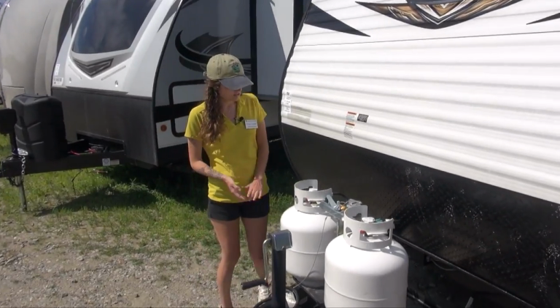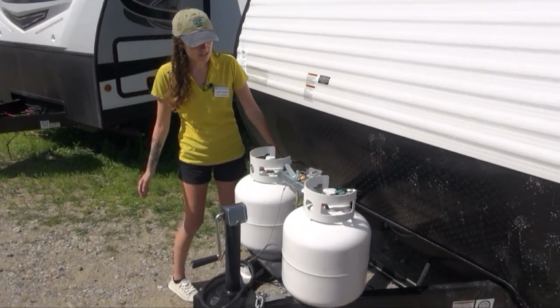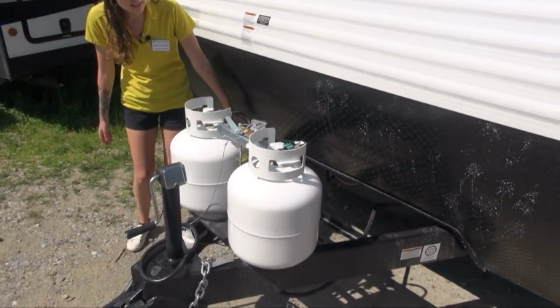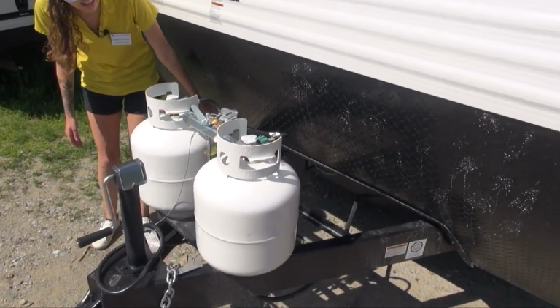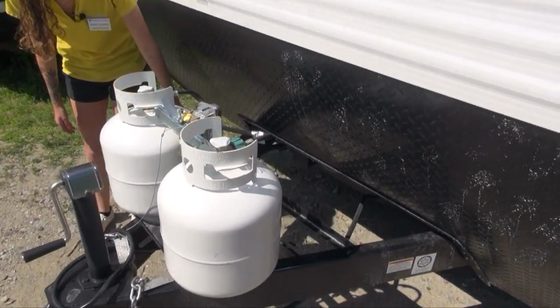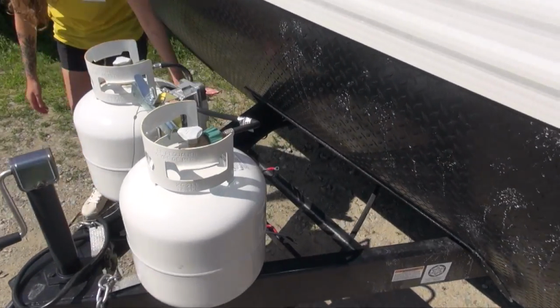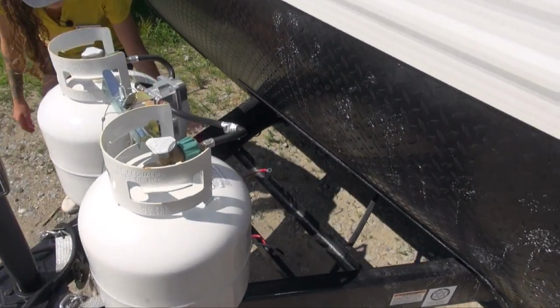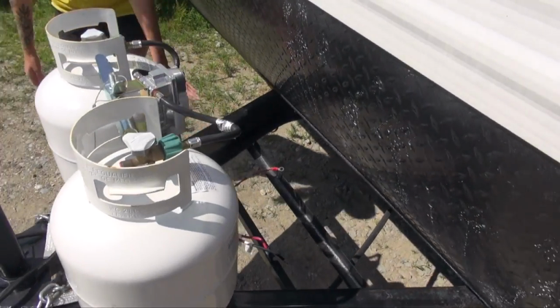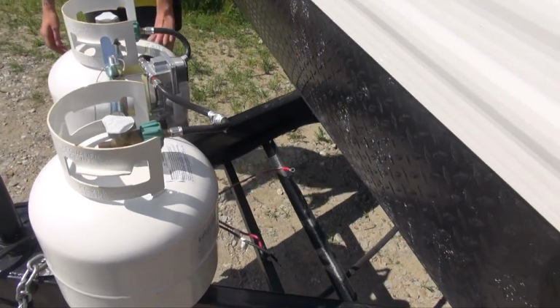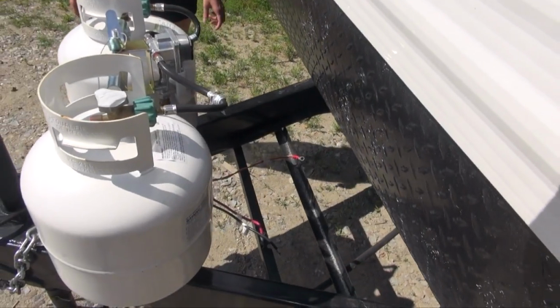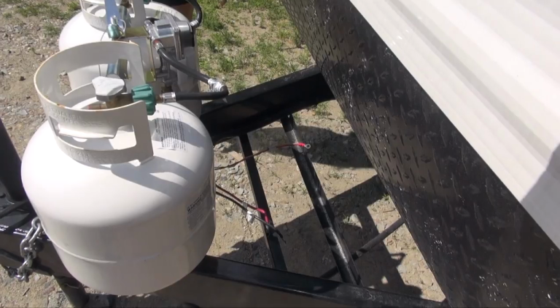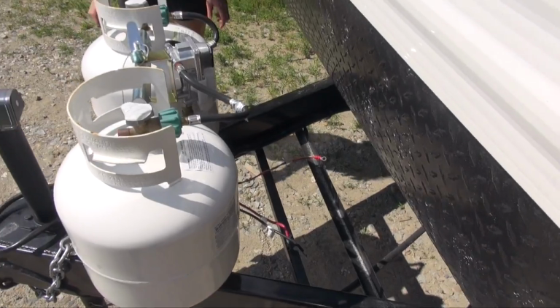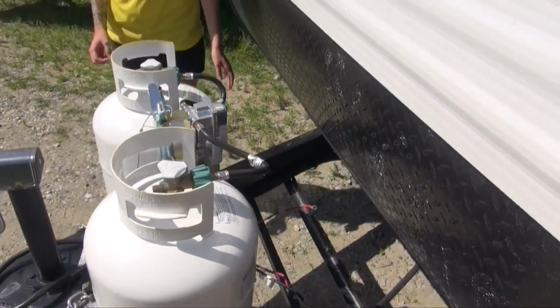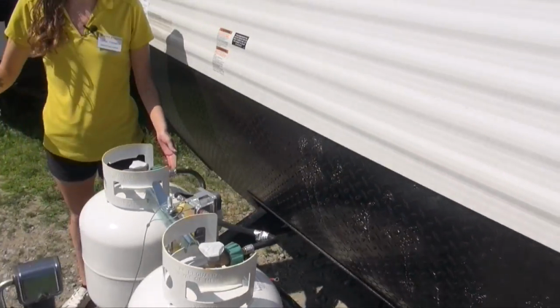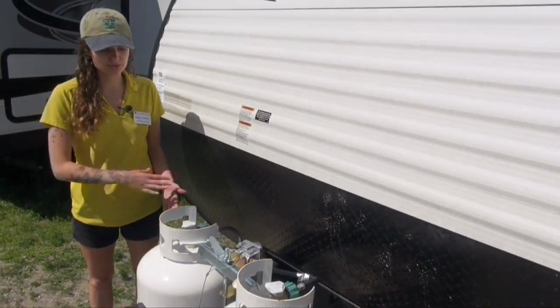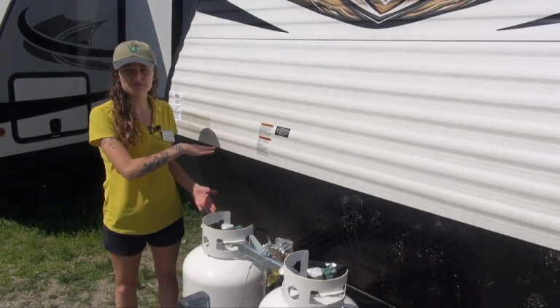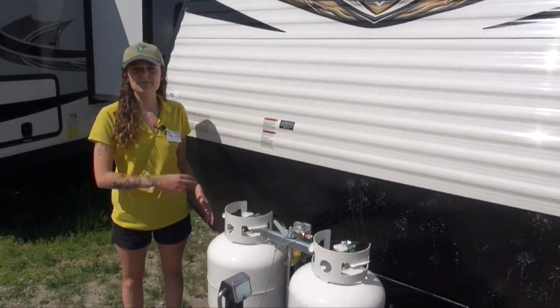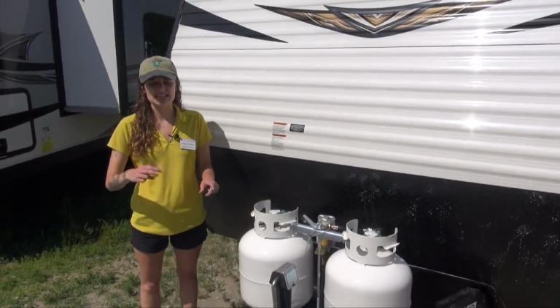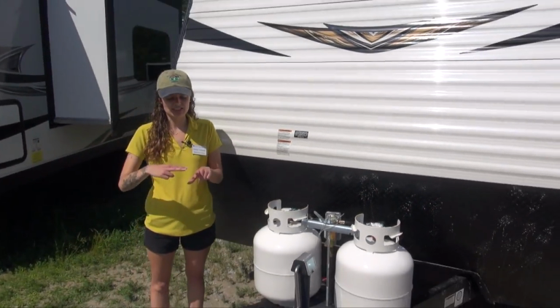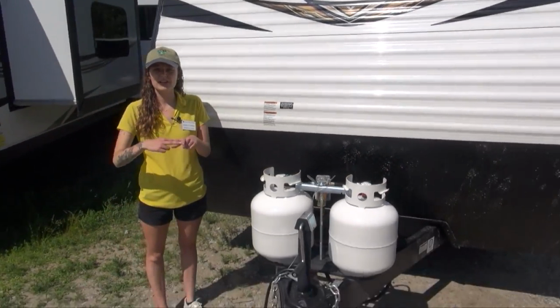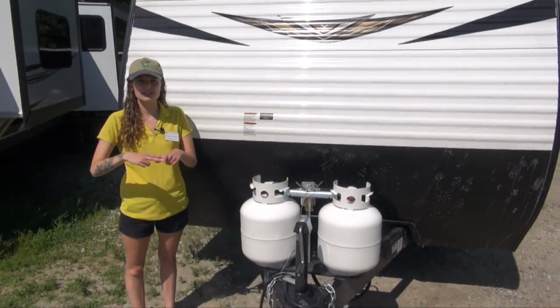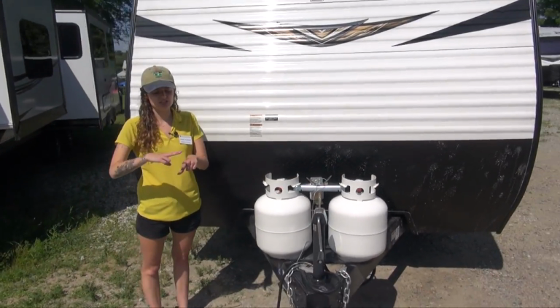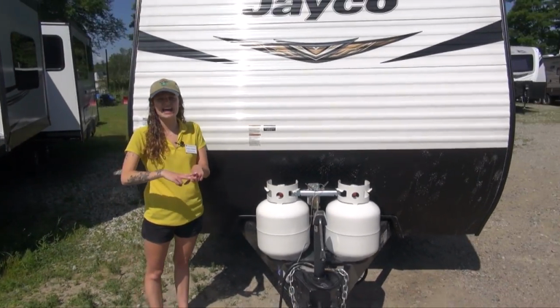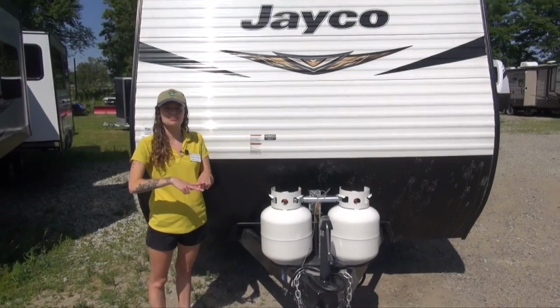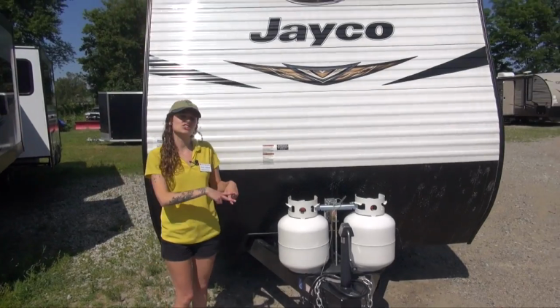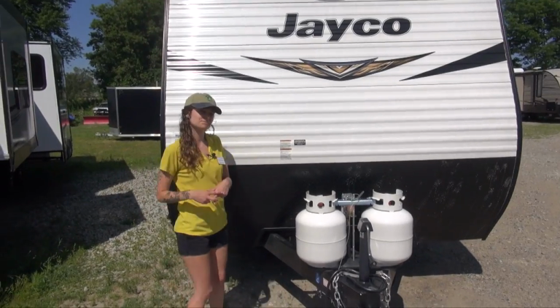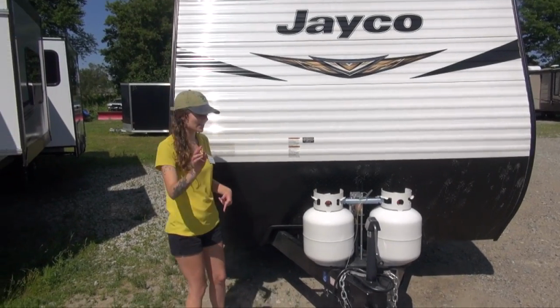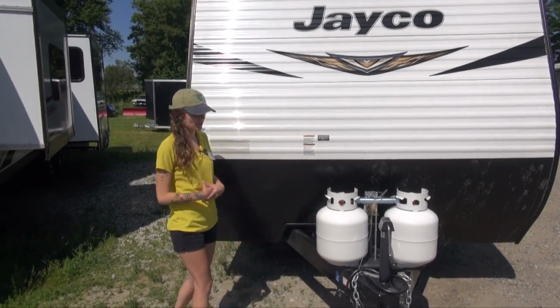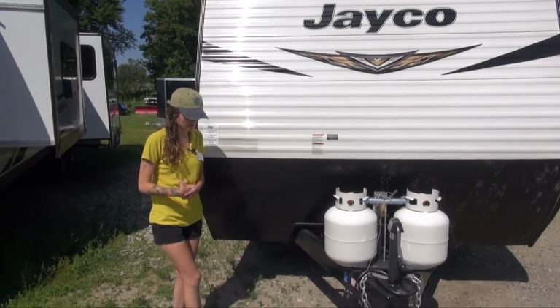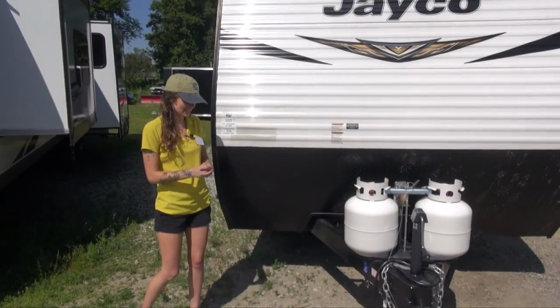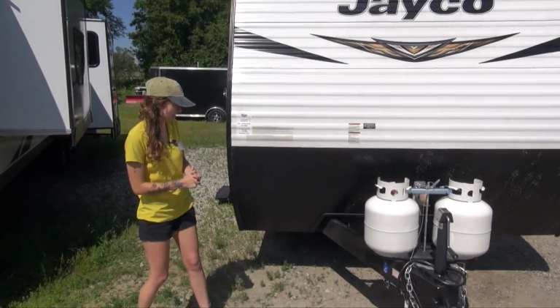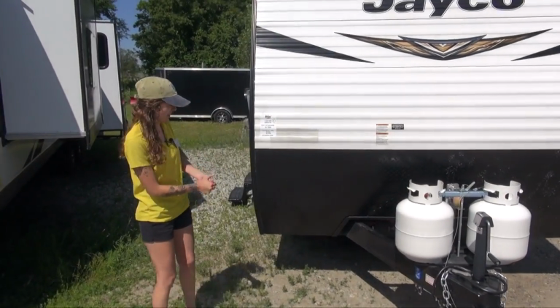Right here you'll see we have an integrated A-frame, which means it goes through the frame instead of just being tack-welded onto it, so you get that extra protection as you're going down the road. It's nice and sturdy.